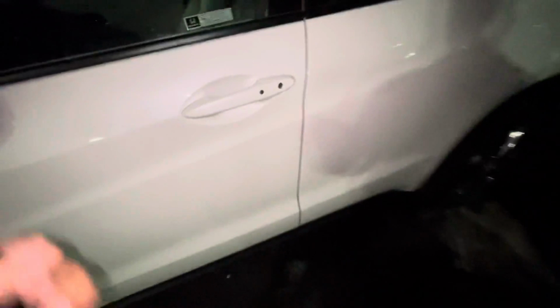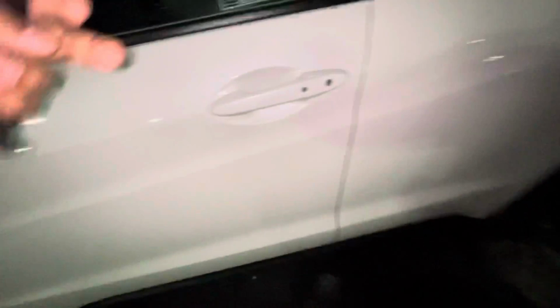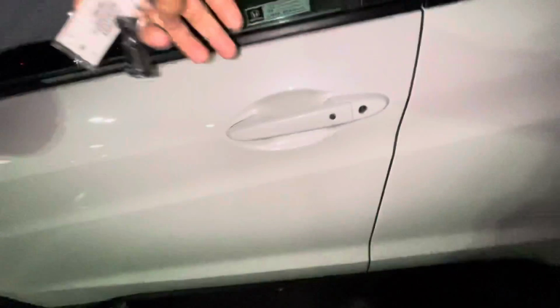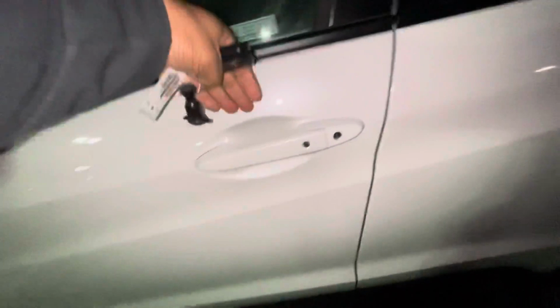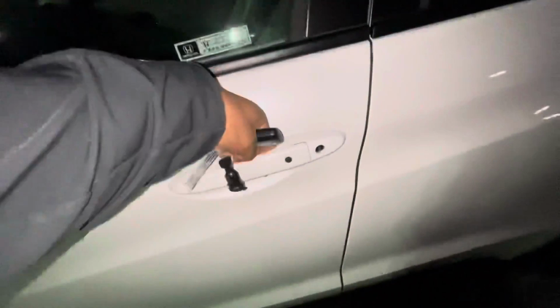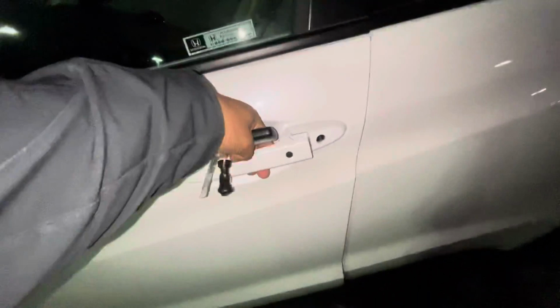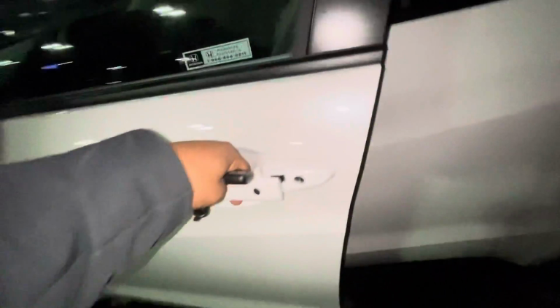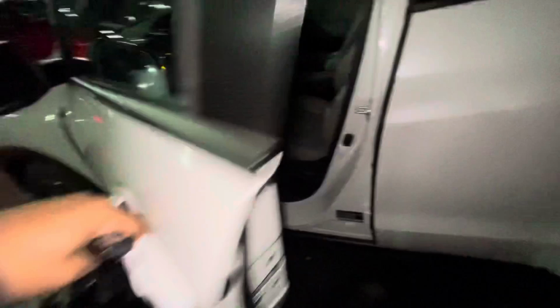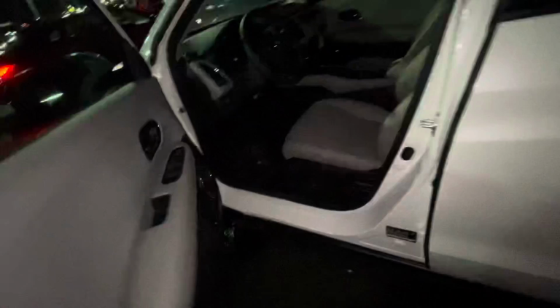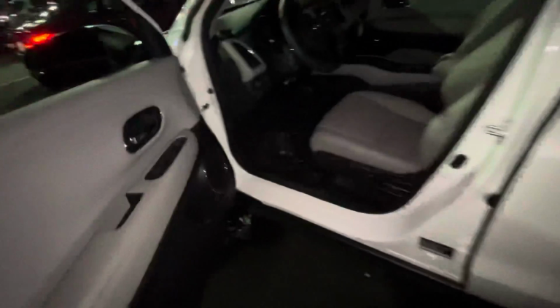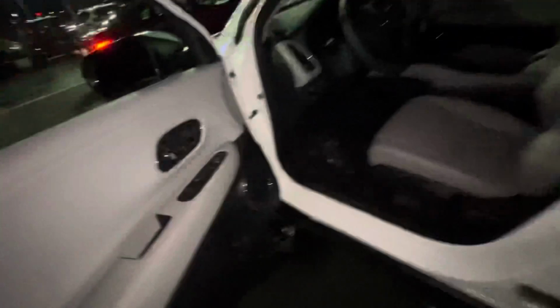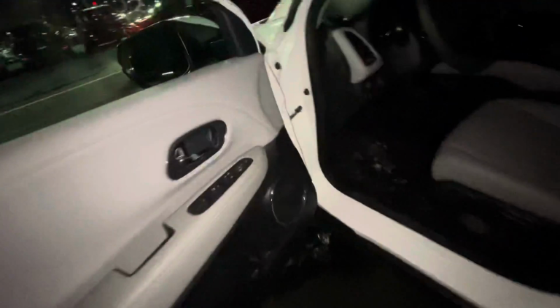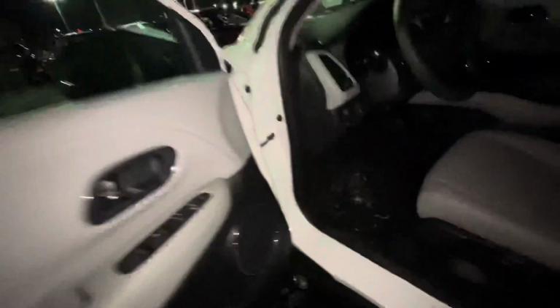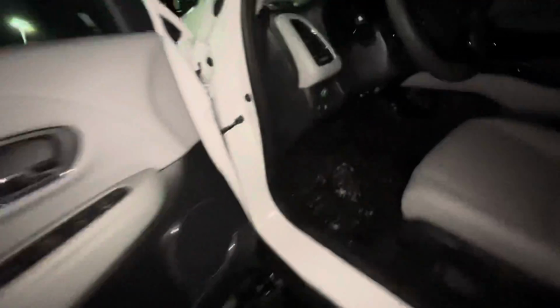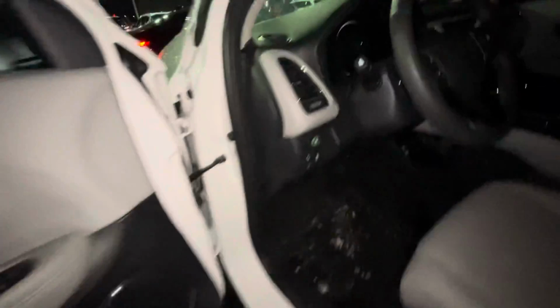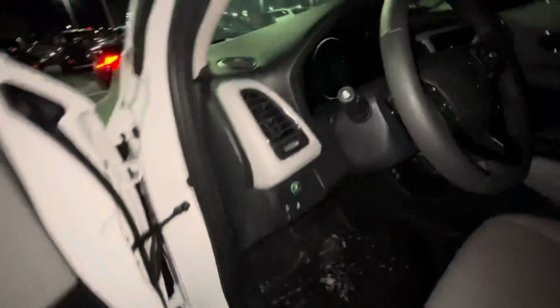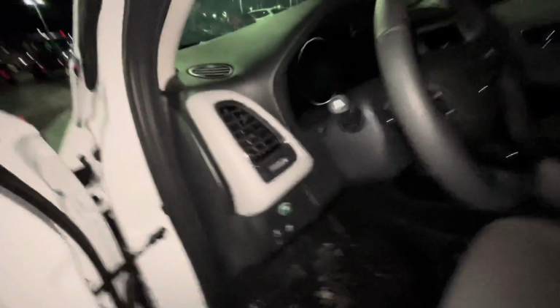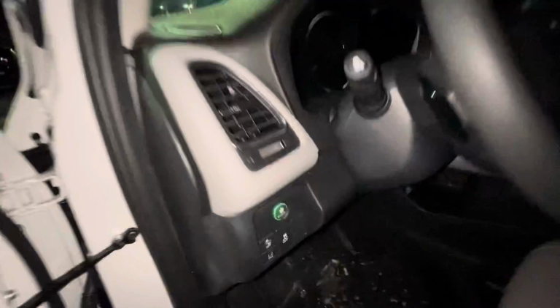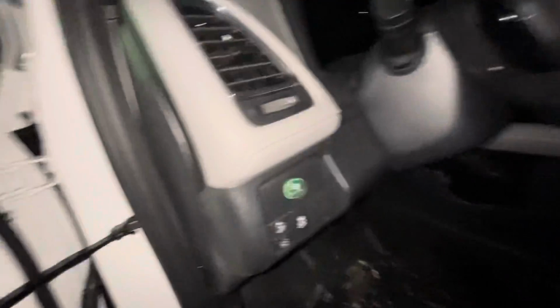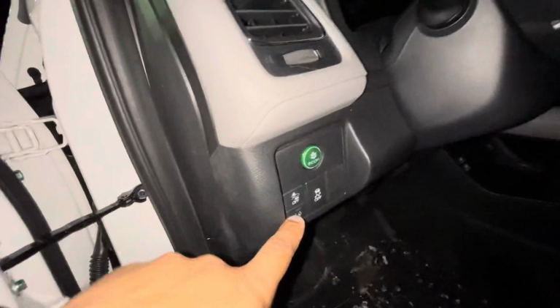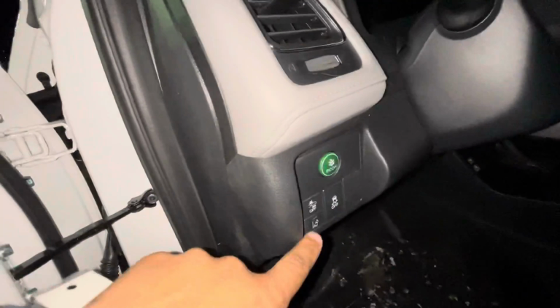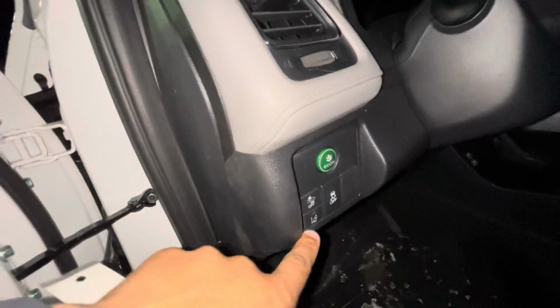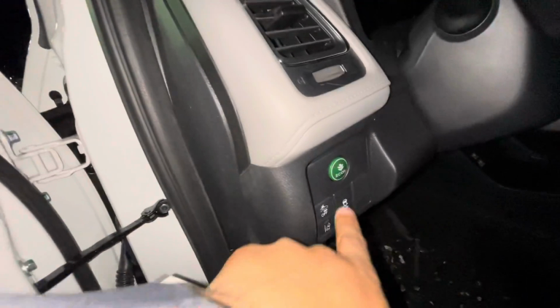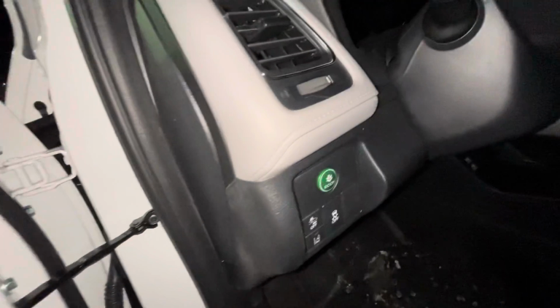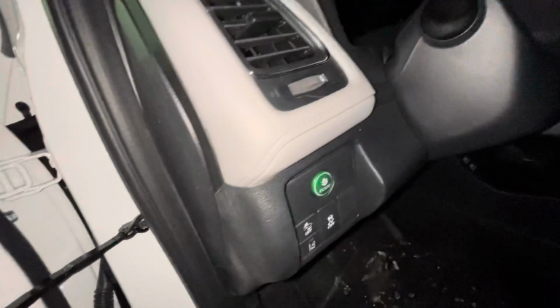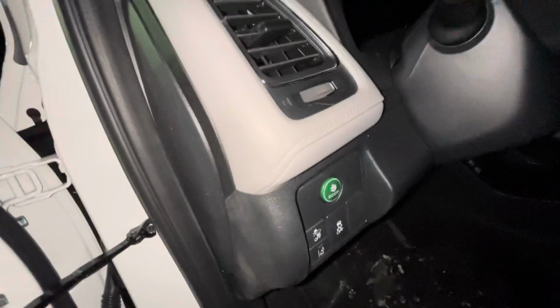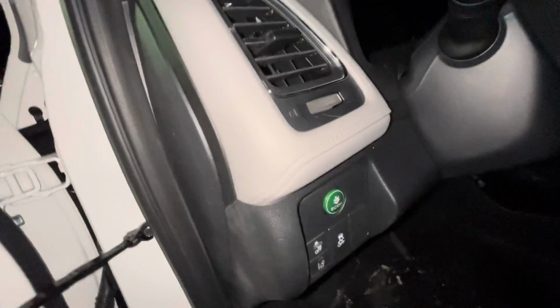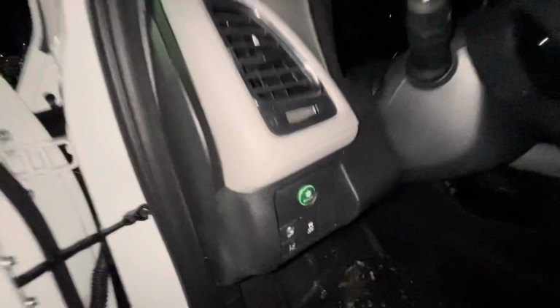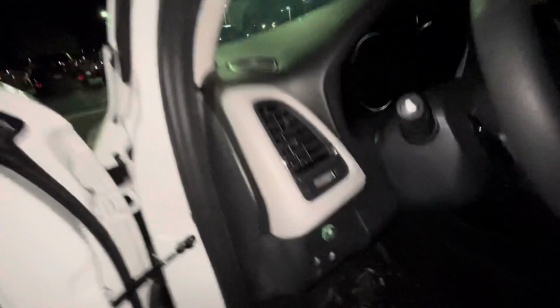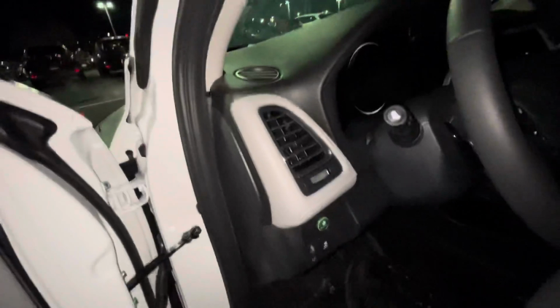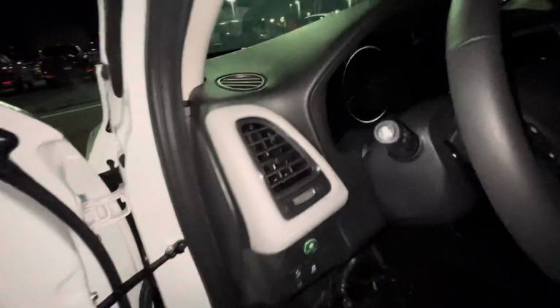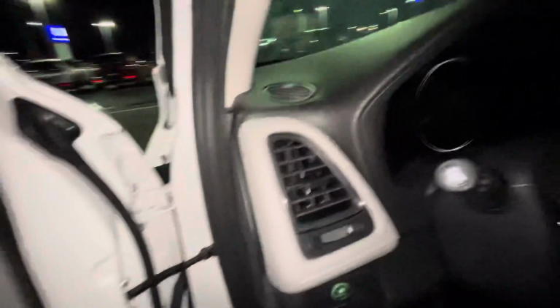This vehicle does get keyless entry — stick your hand right here as you can see. You also get Honda Sensing, which includes lane keep assist and a collision mitigation system.